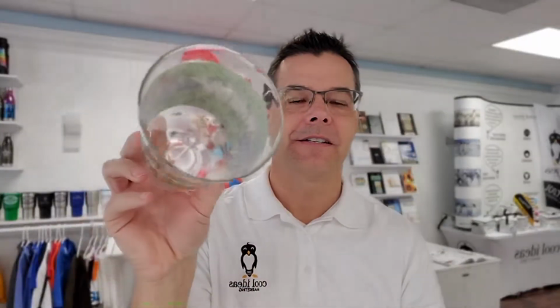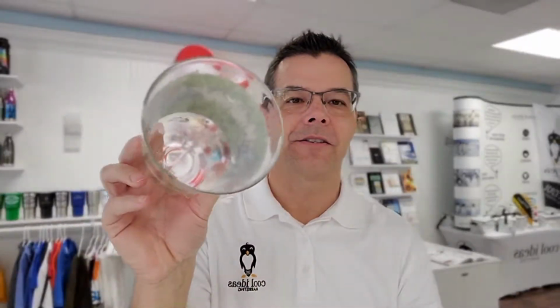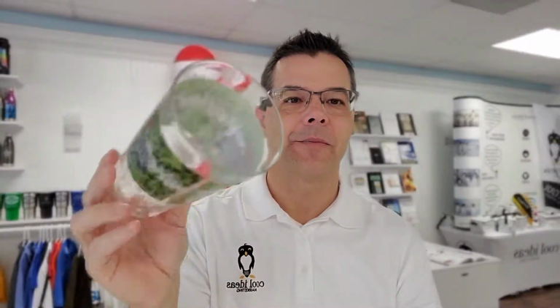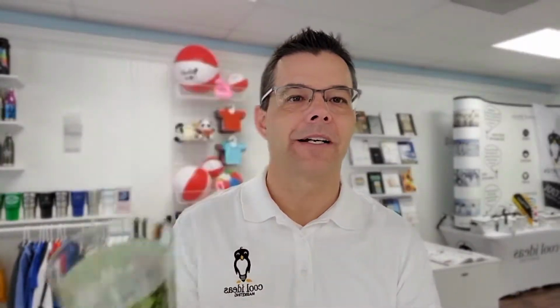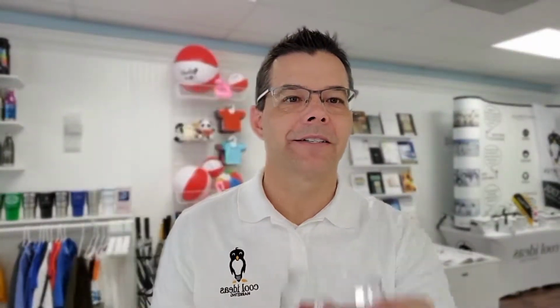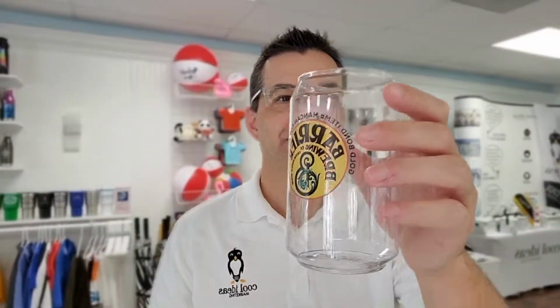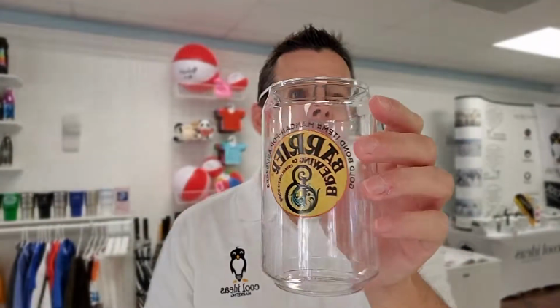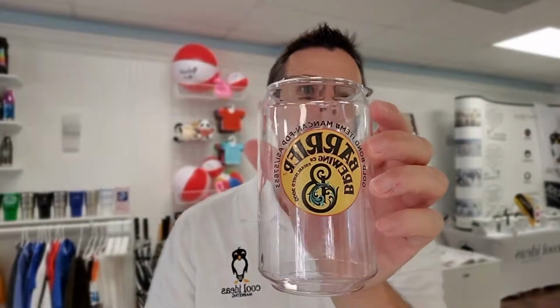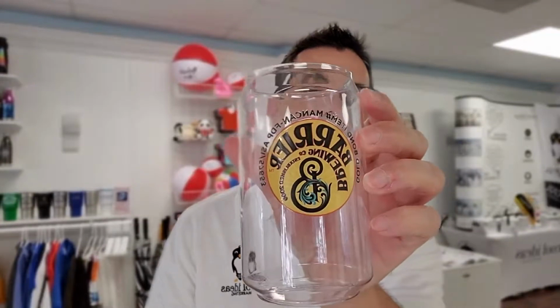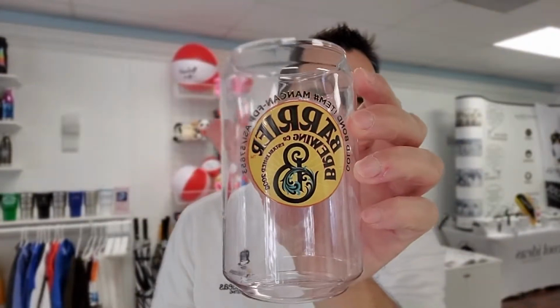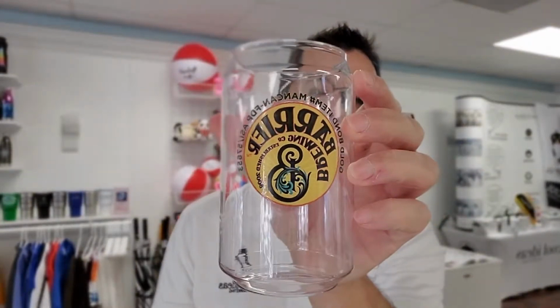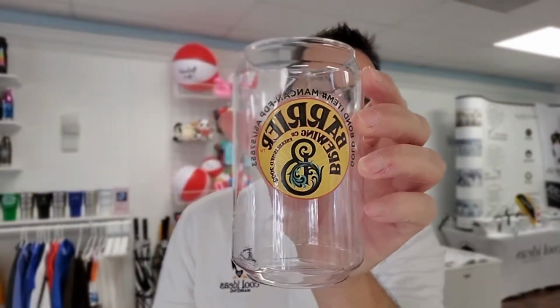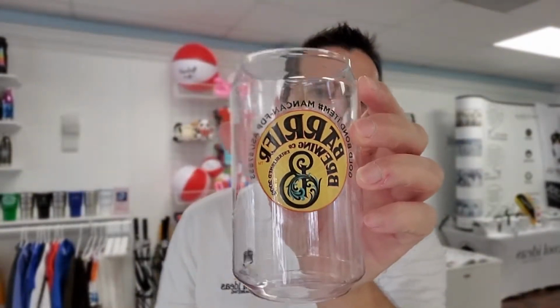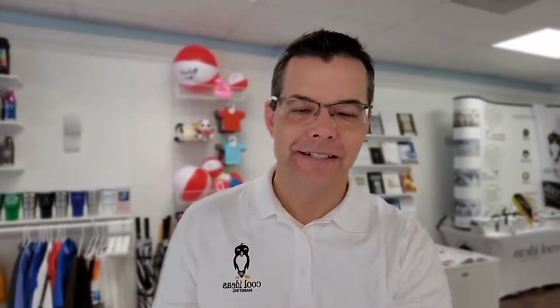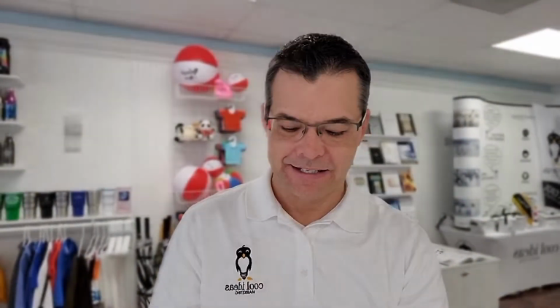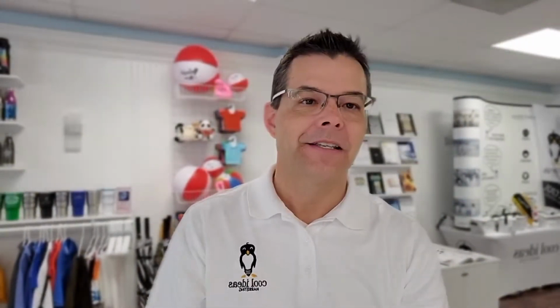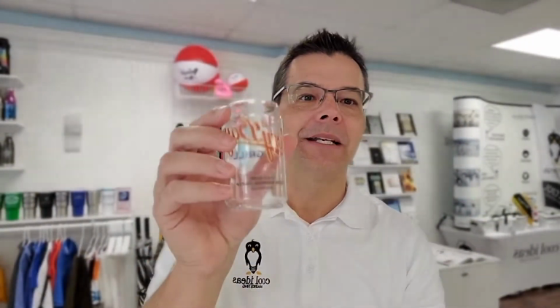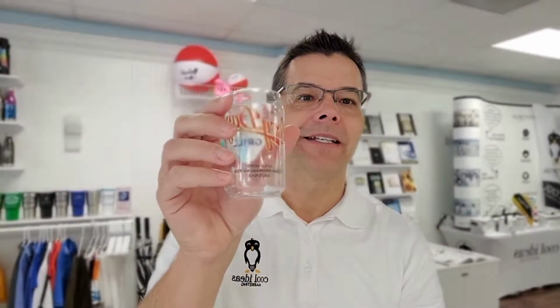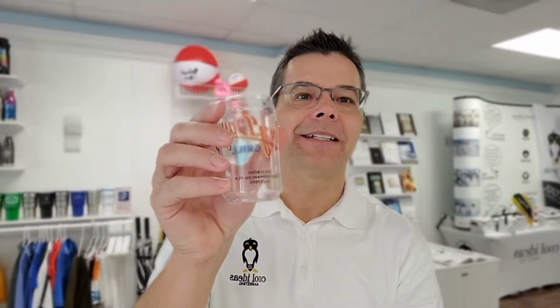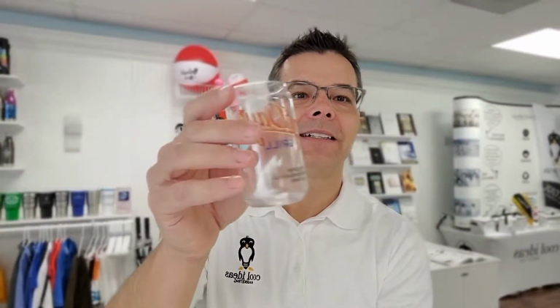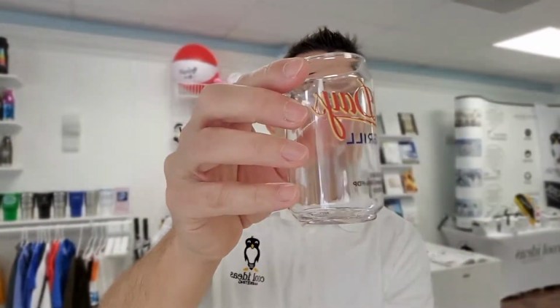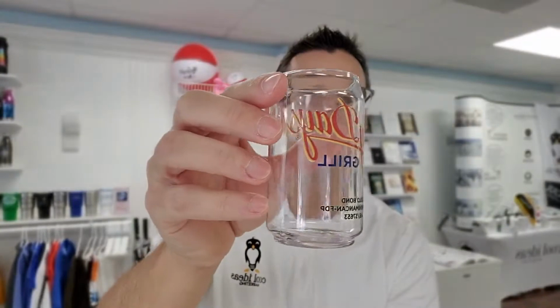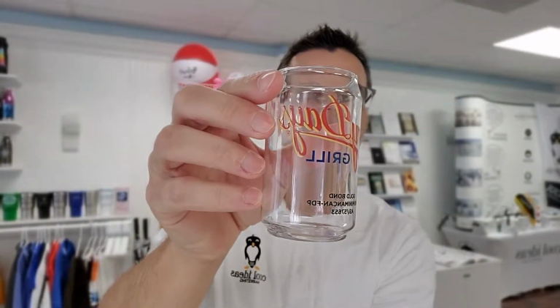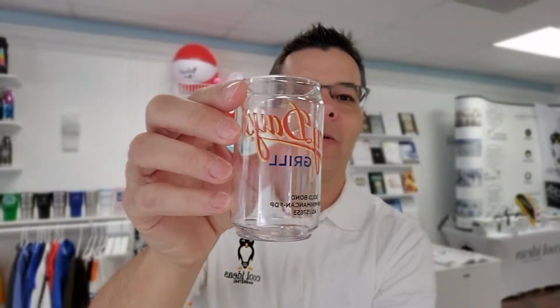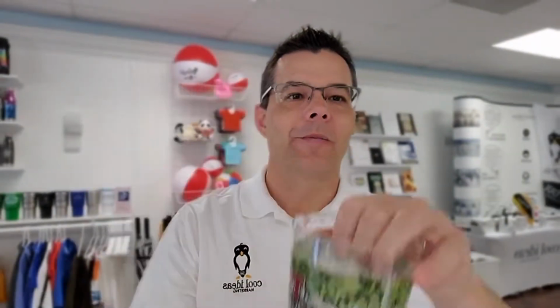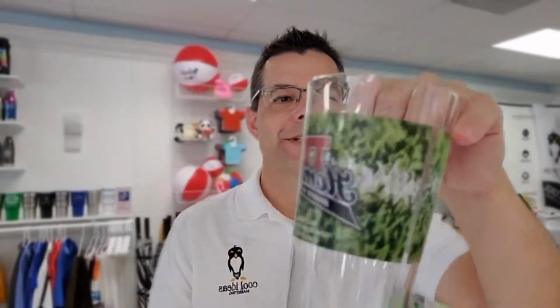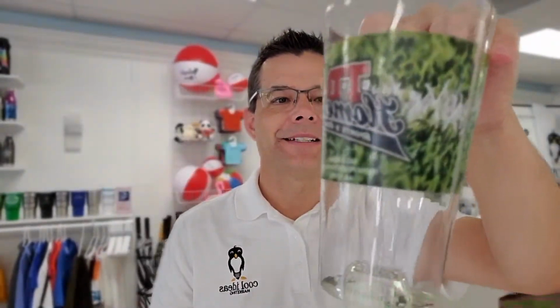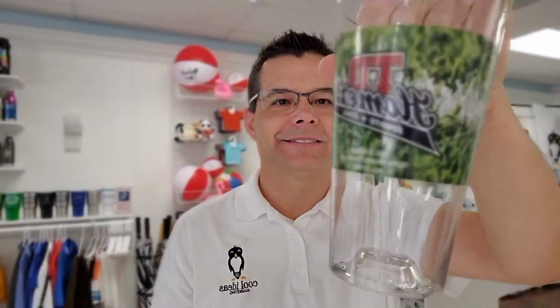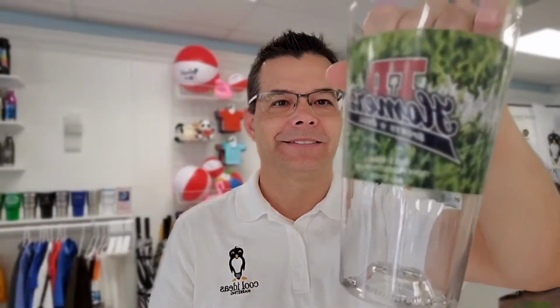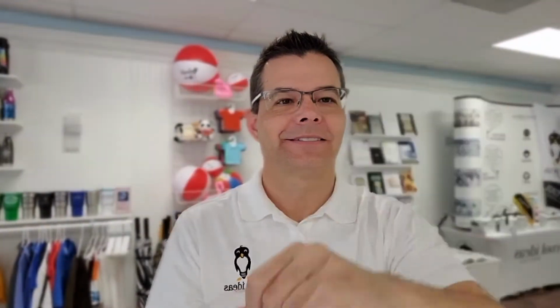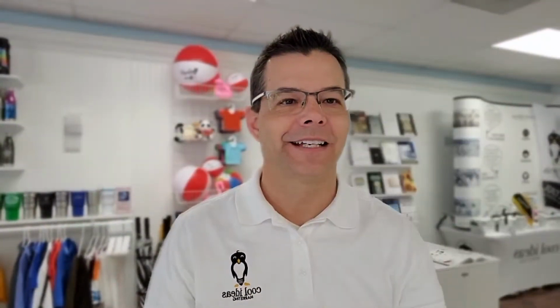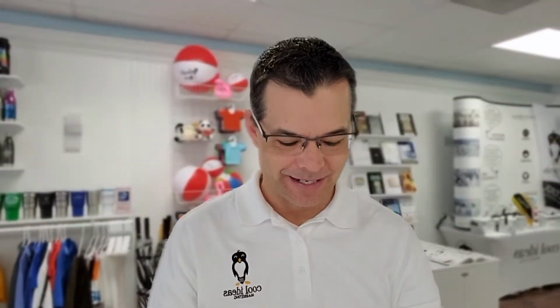This is a great product. Please let me know if you're interested in the man can, the mini man can, or the perfect pint. Thanks so much.